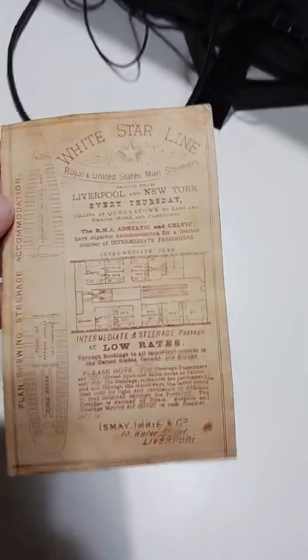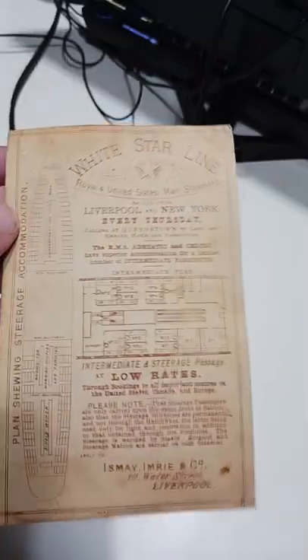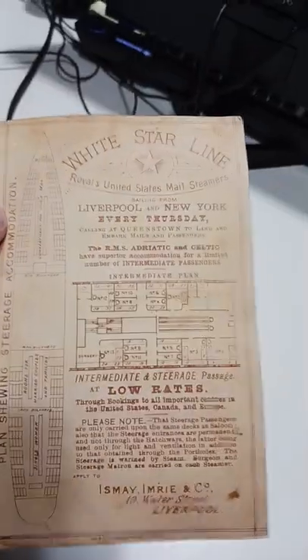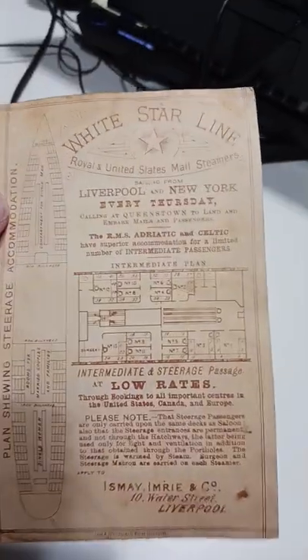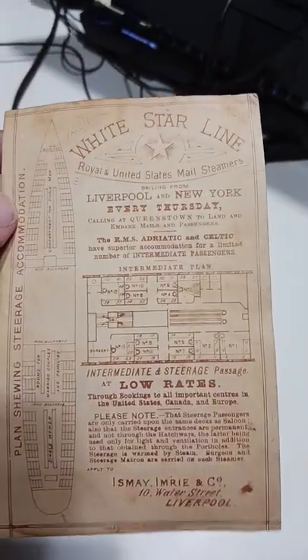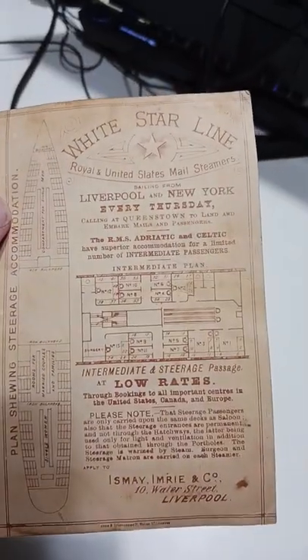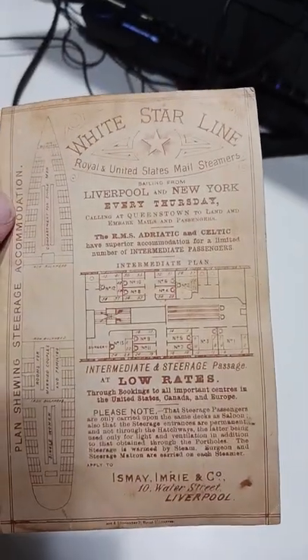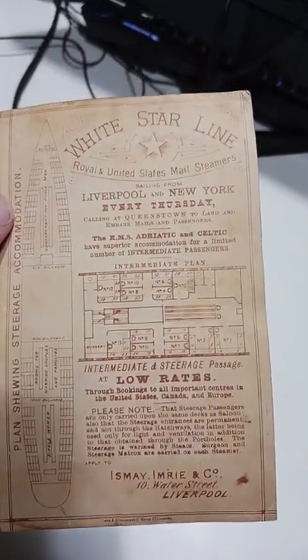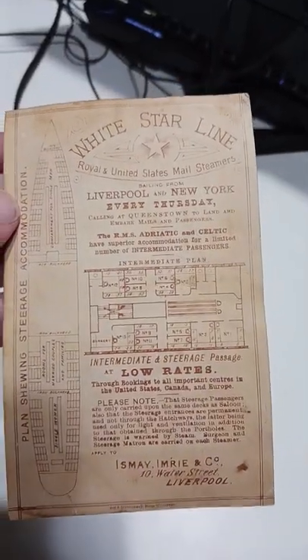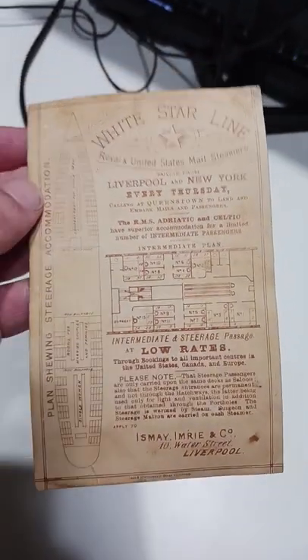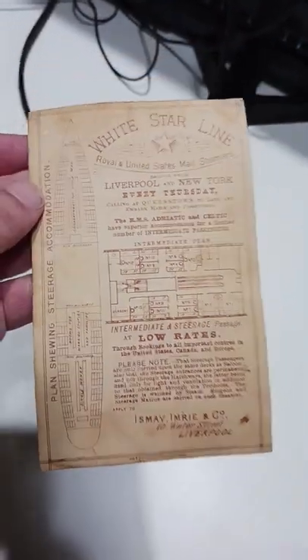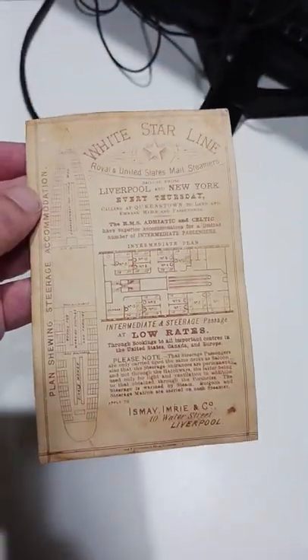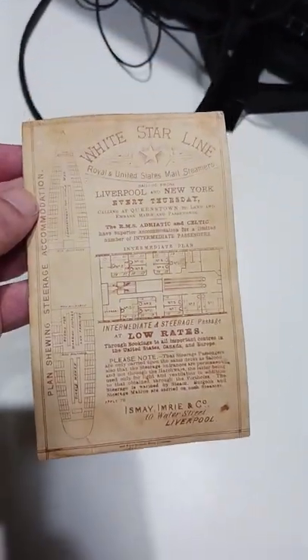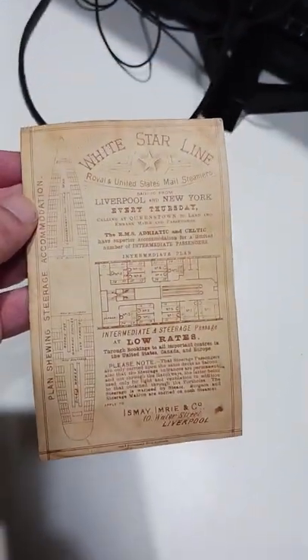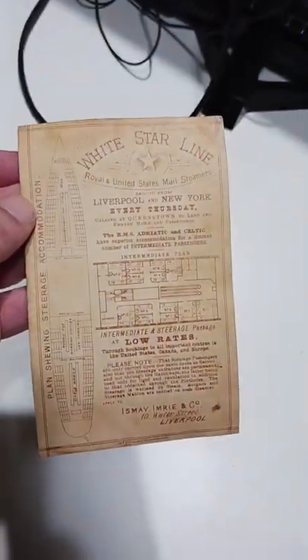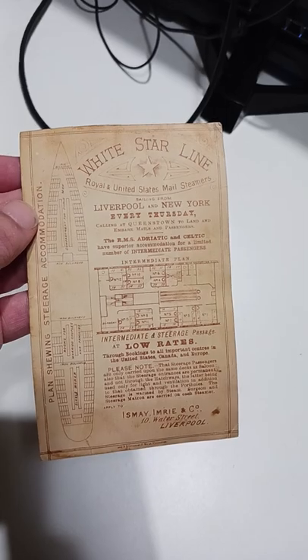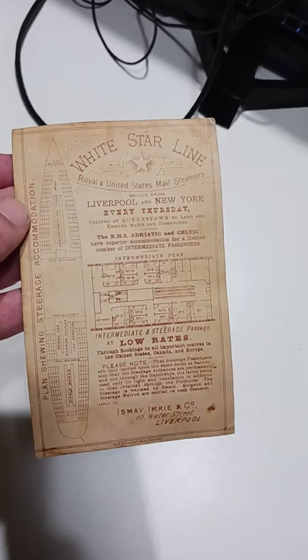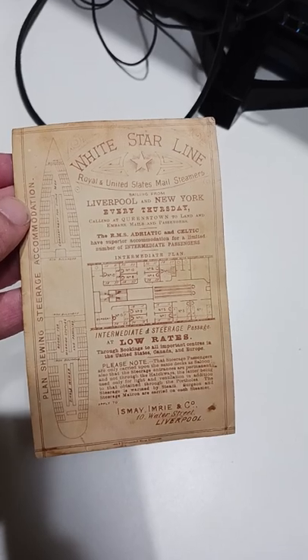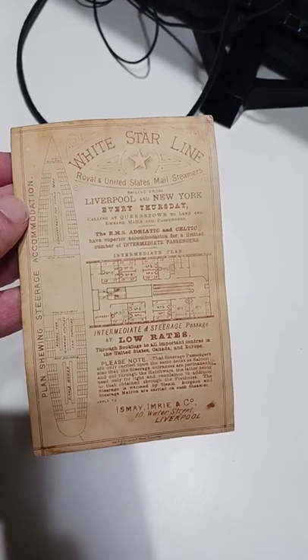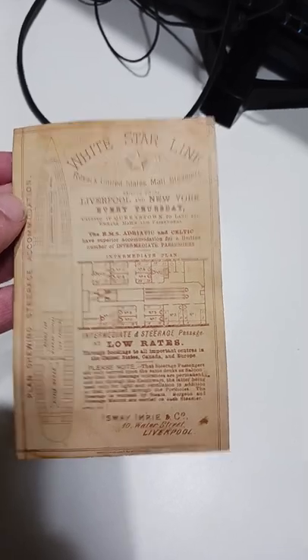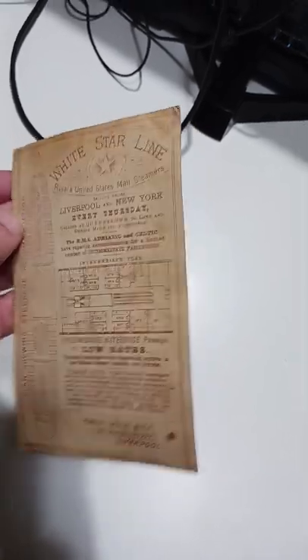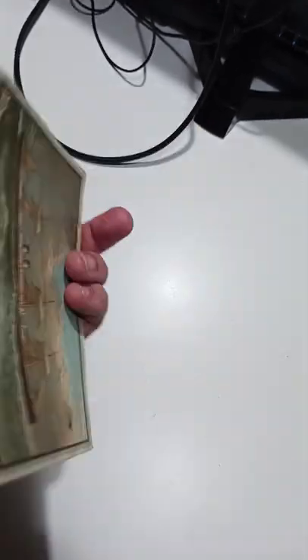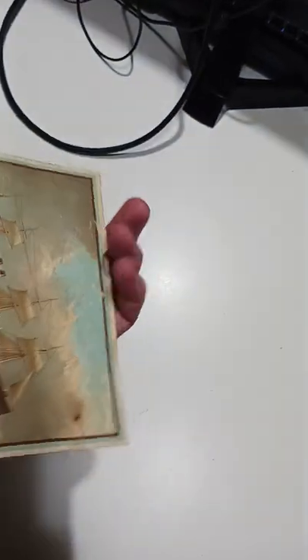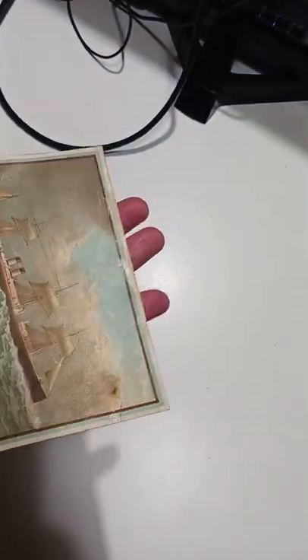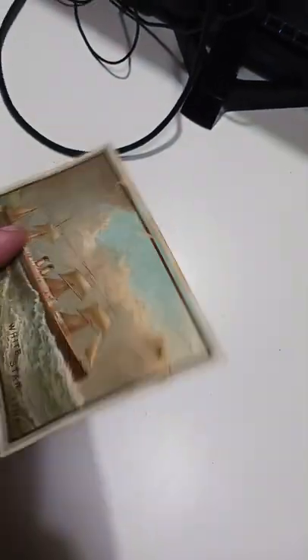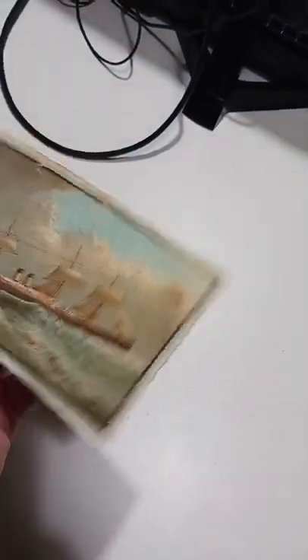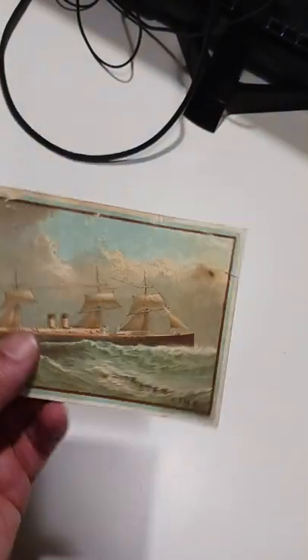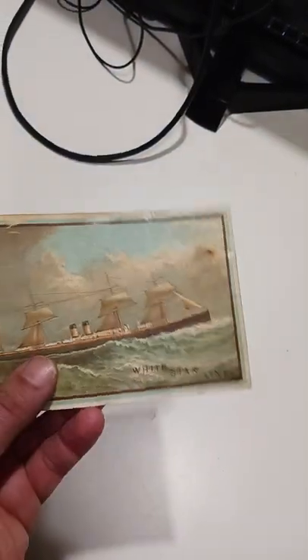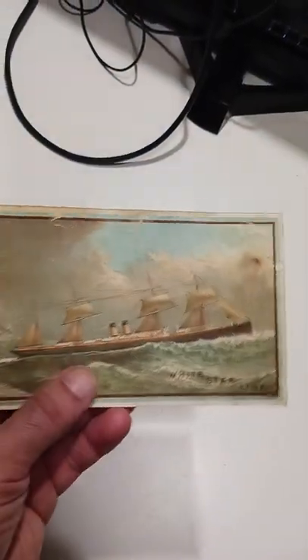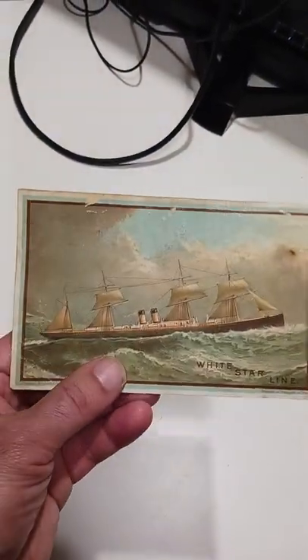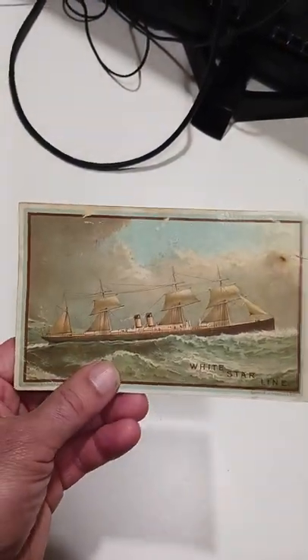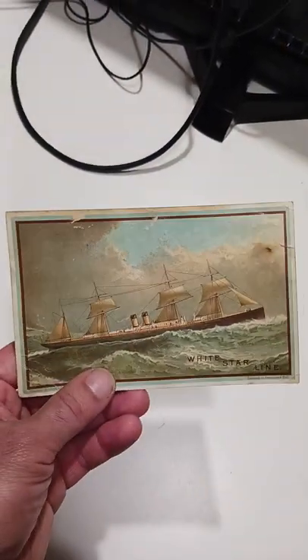And this has a room plan and the whole works in it. So this is actually an excellent card, probably circa 1880s or so.